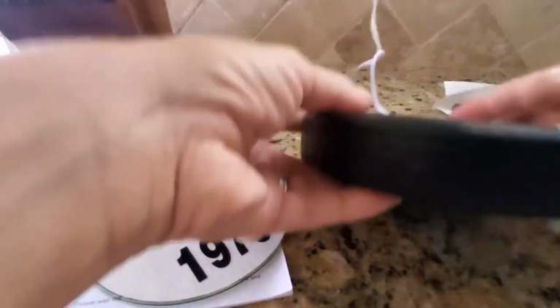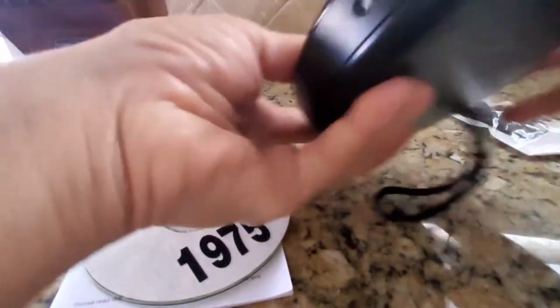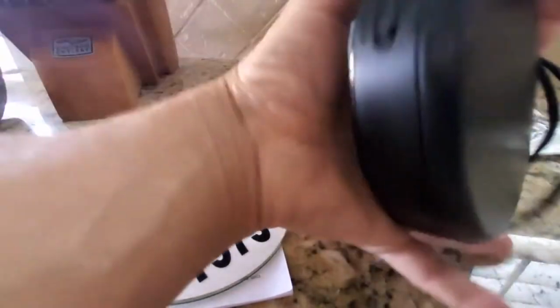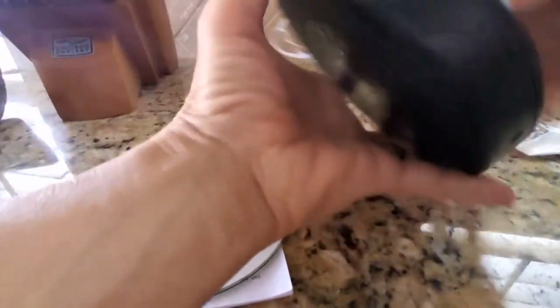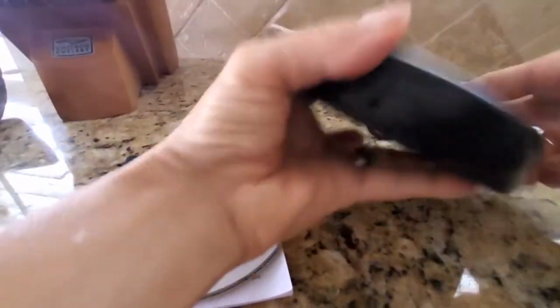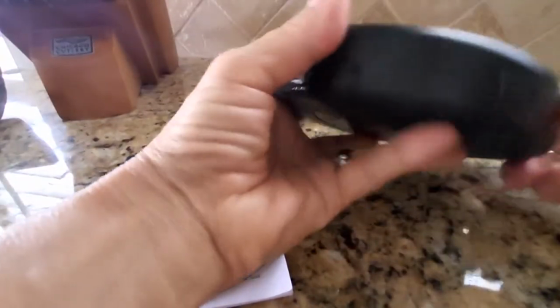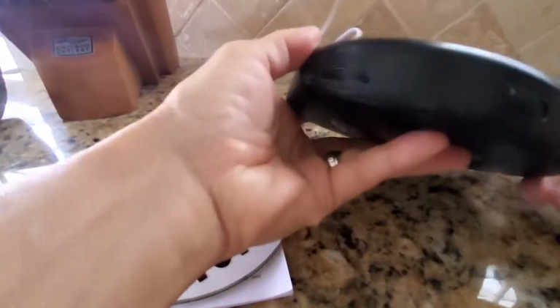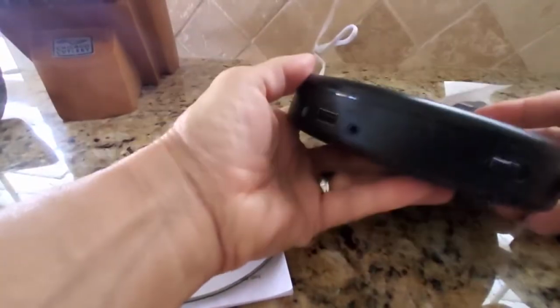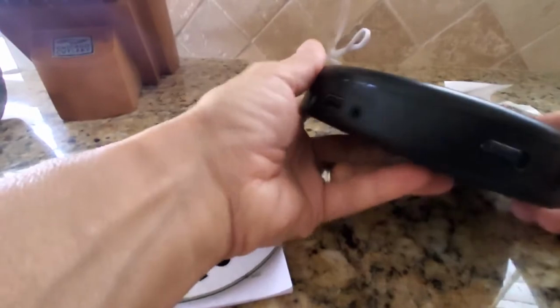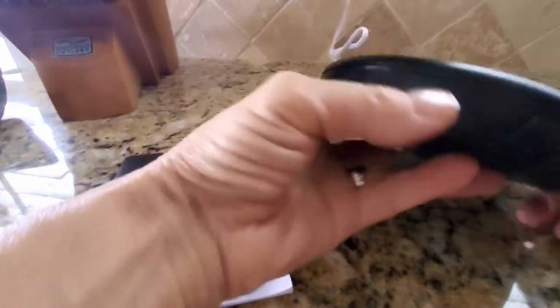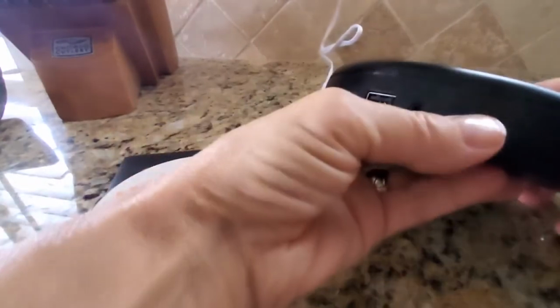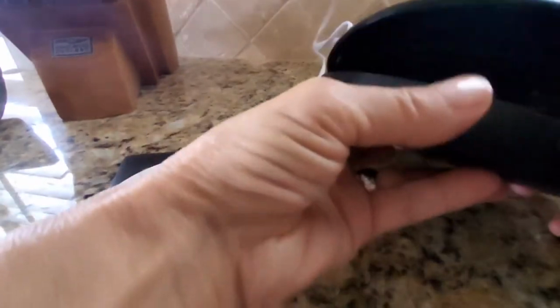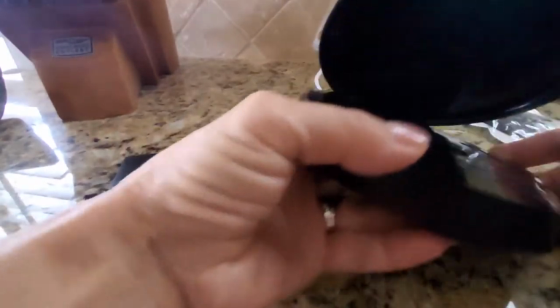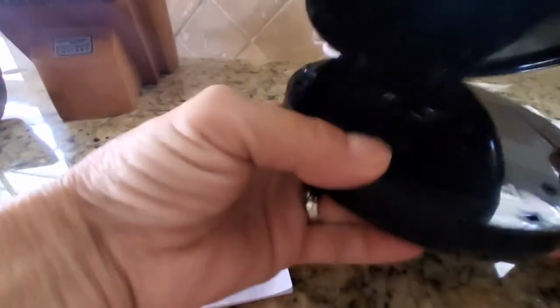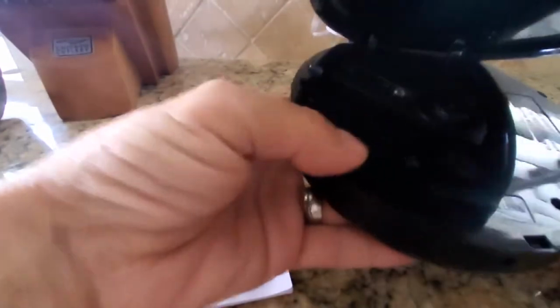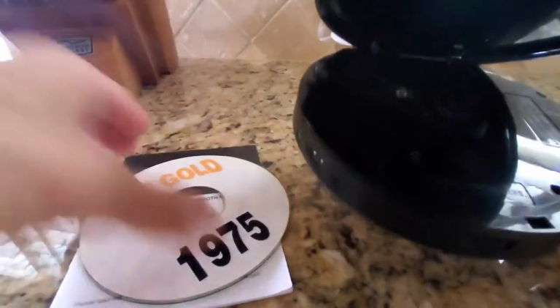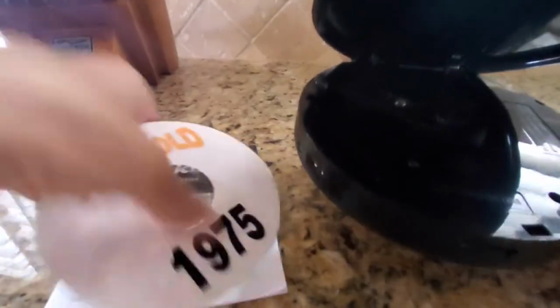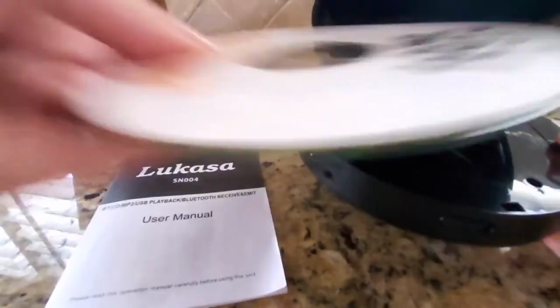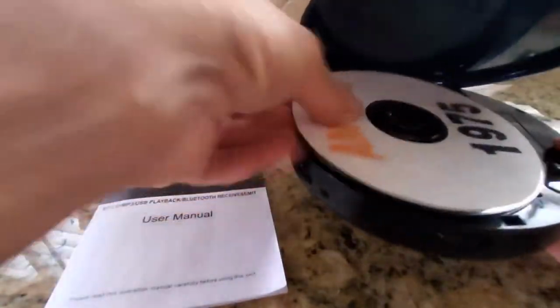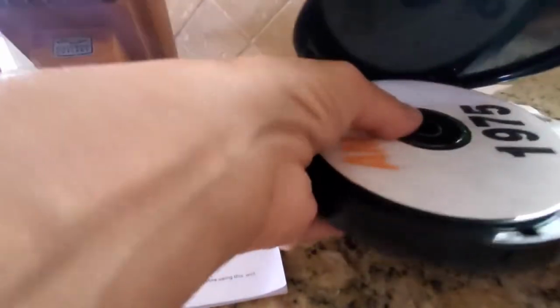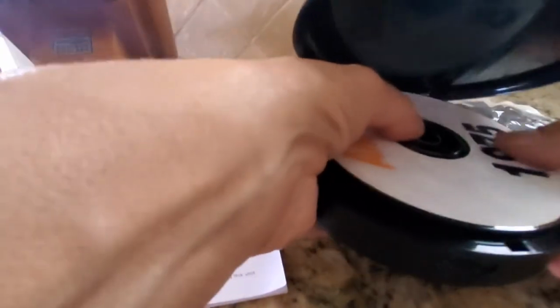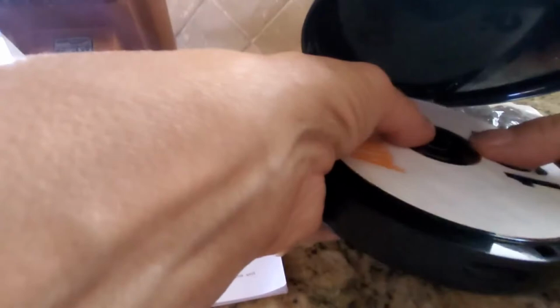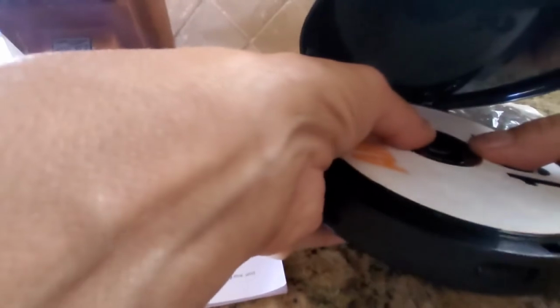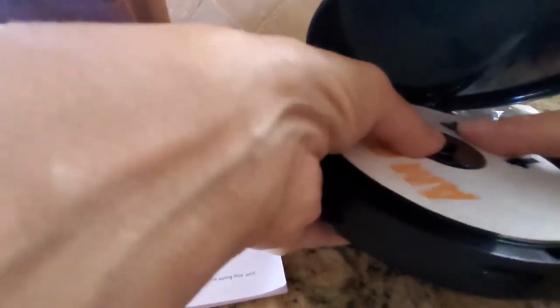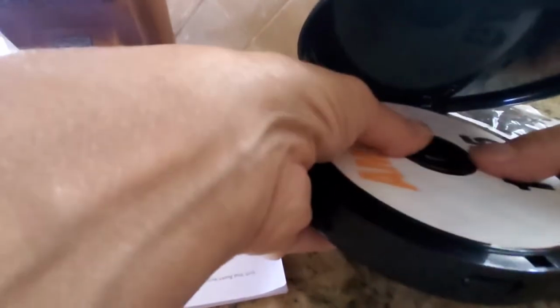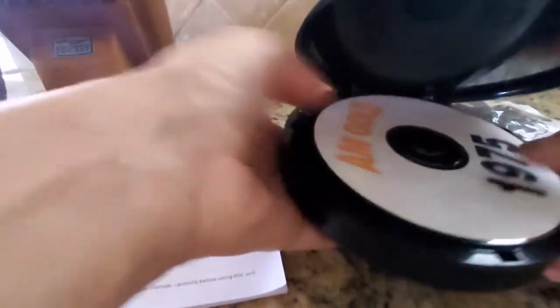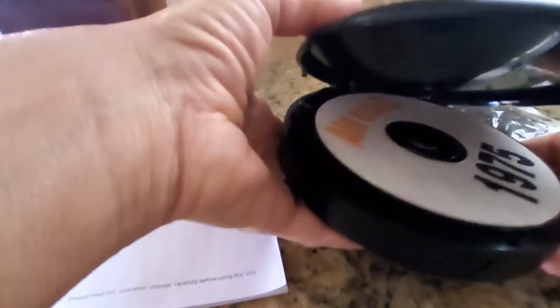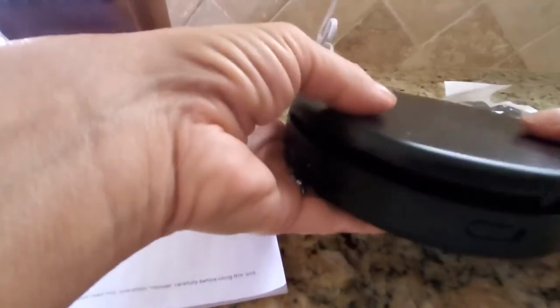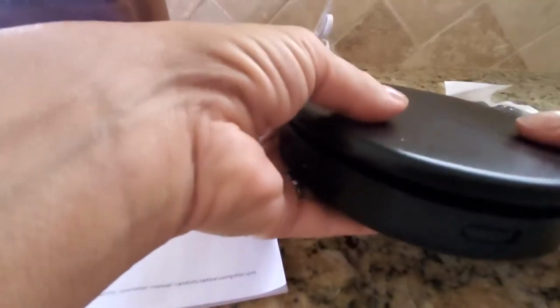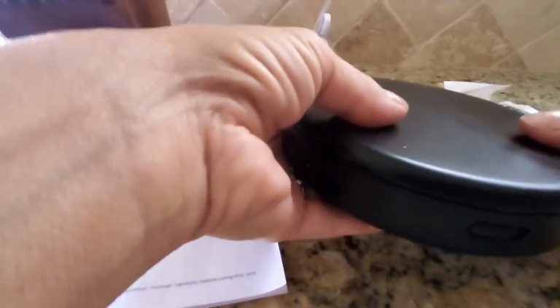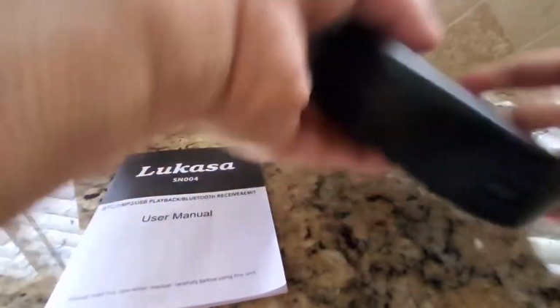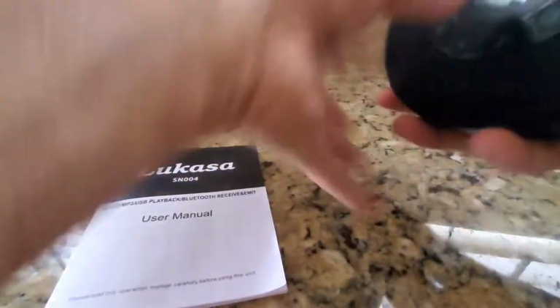In order to put the CD in, you slide this toggle switch over and the back flips open. You set the CD in there on that little turnstile thing. Make sure it snaps in there or it won't work right.